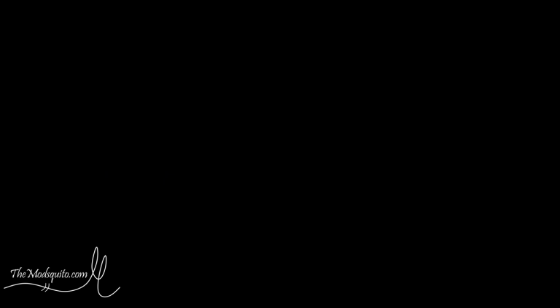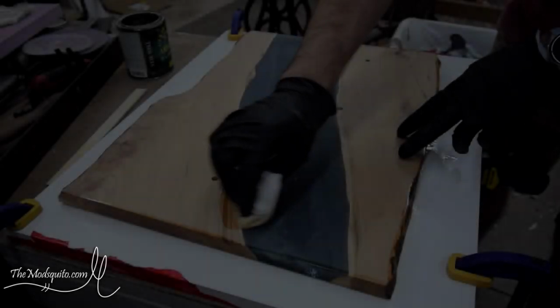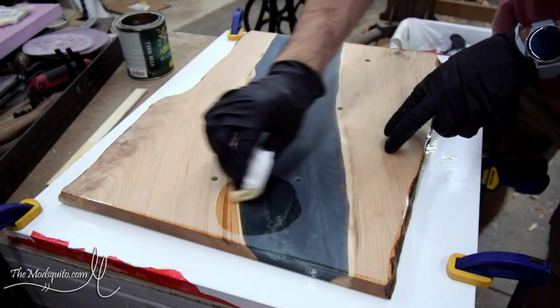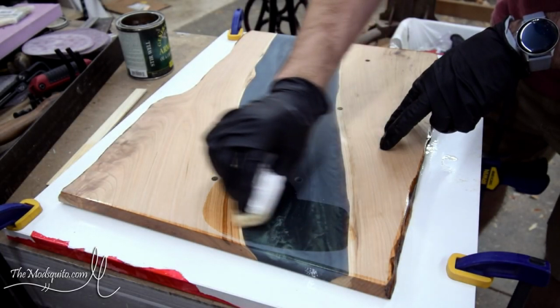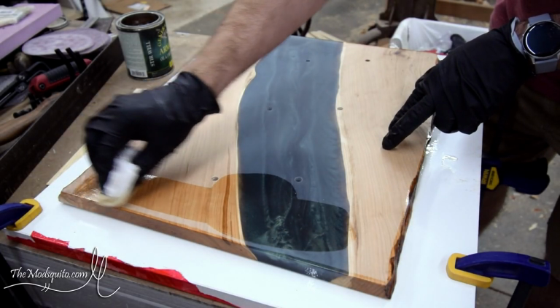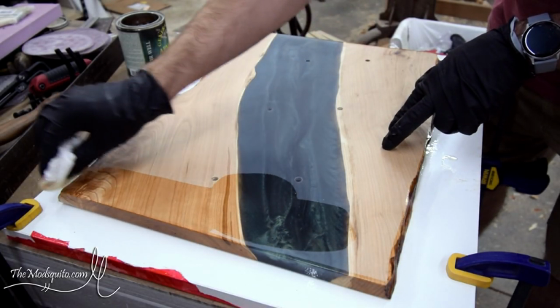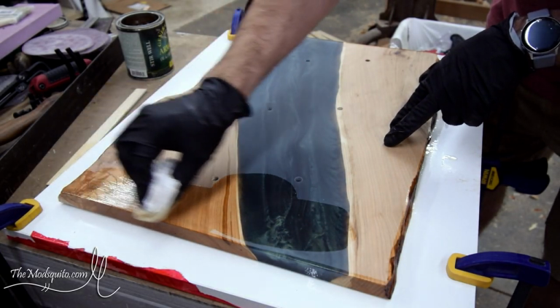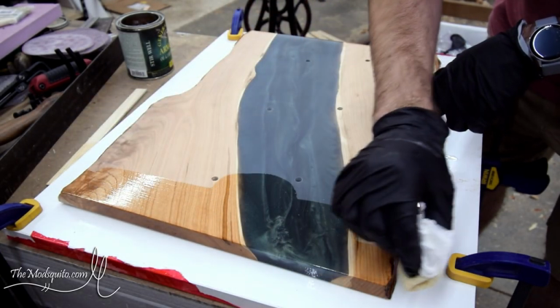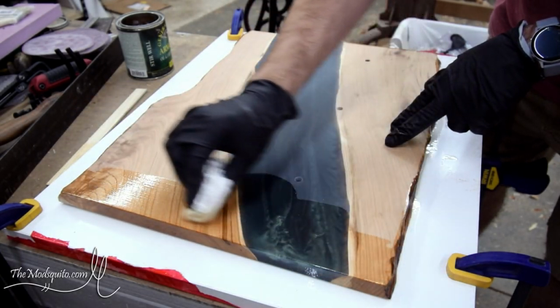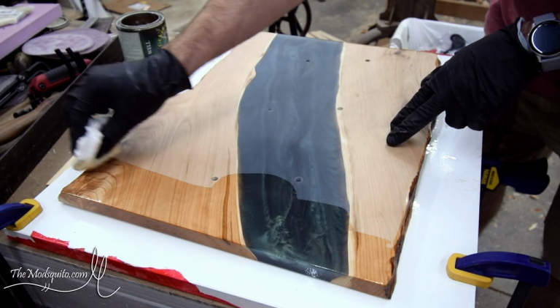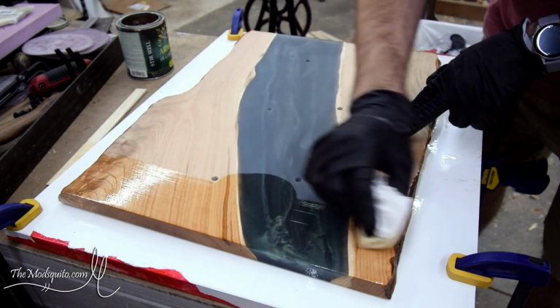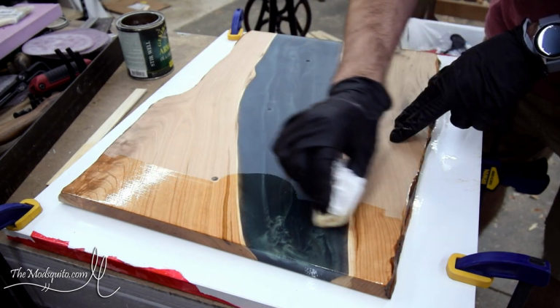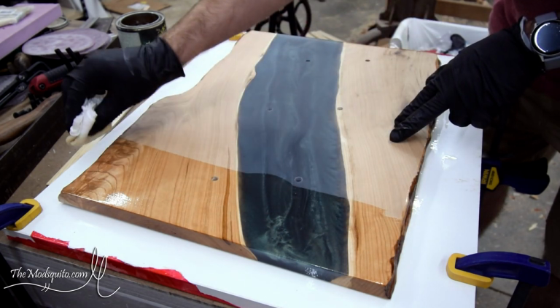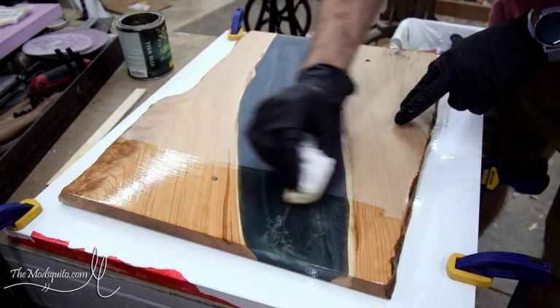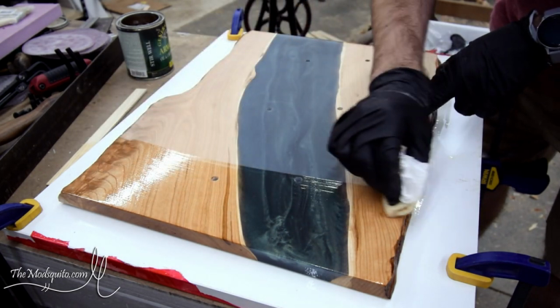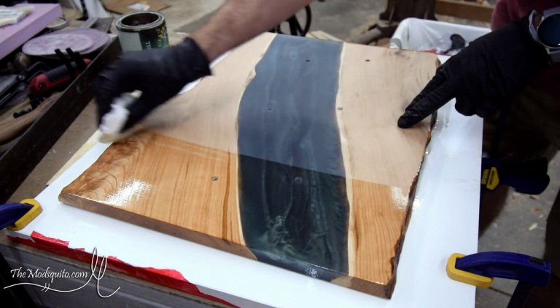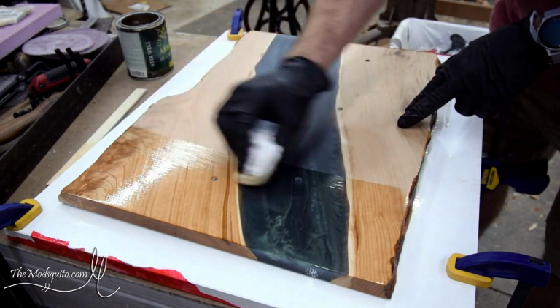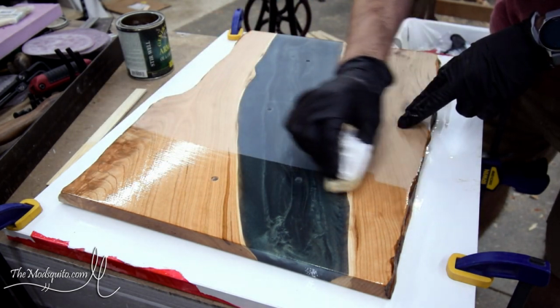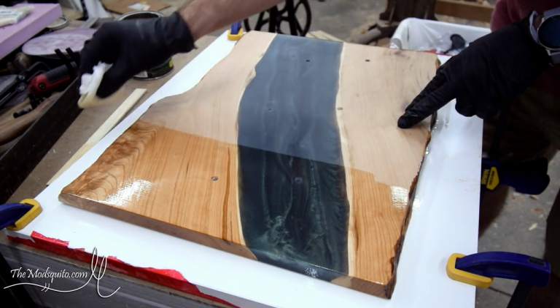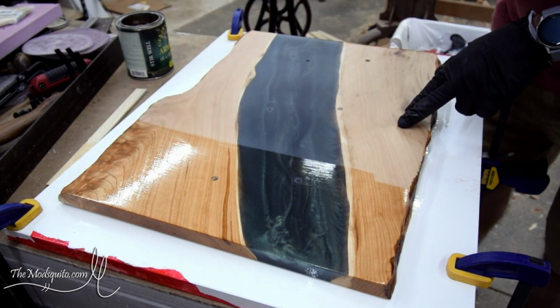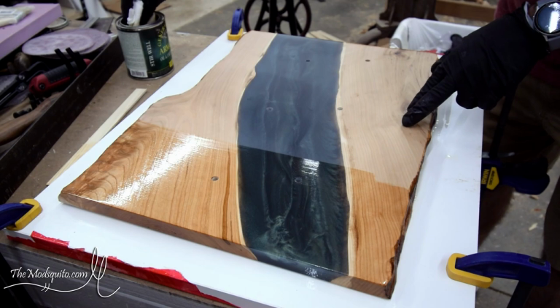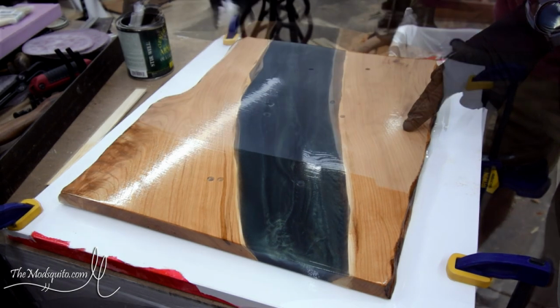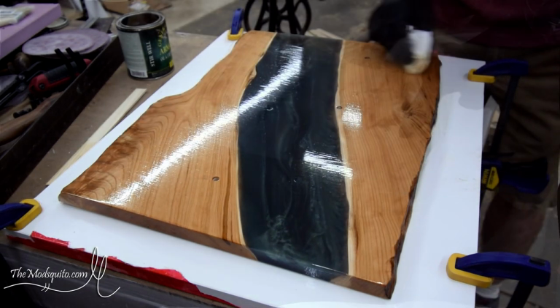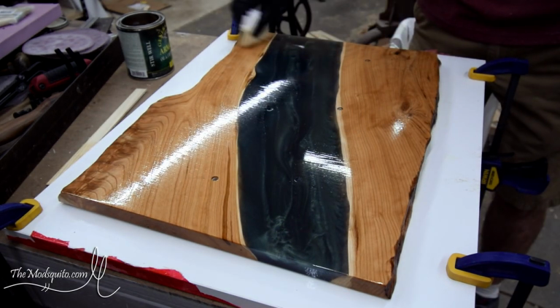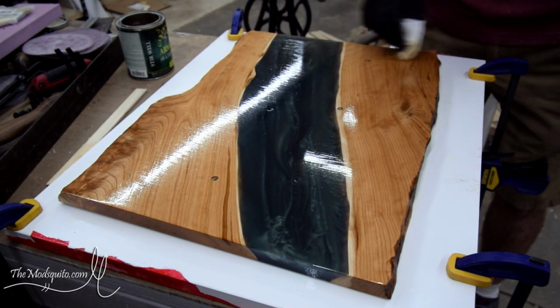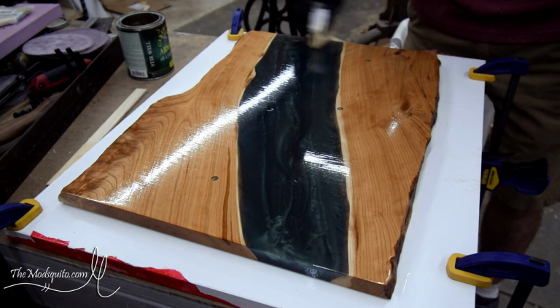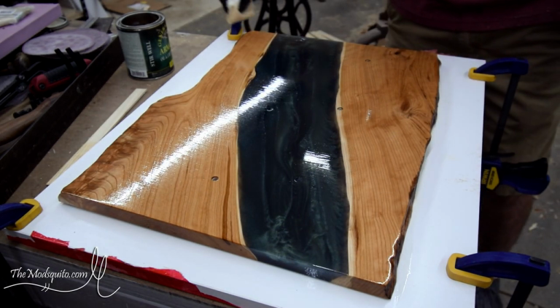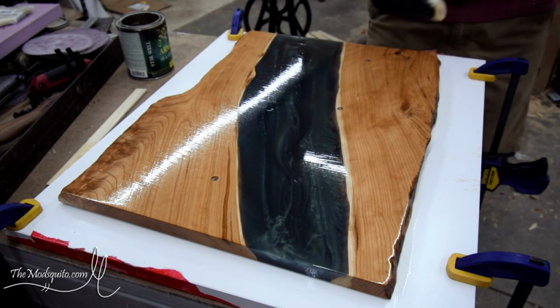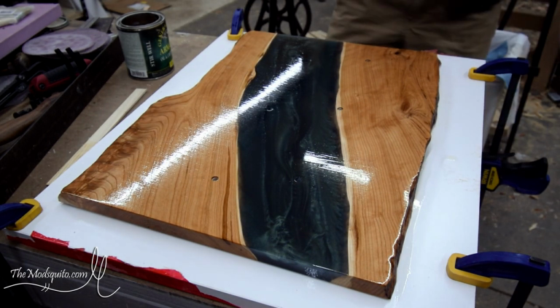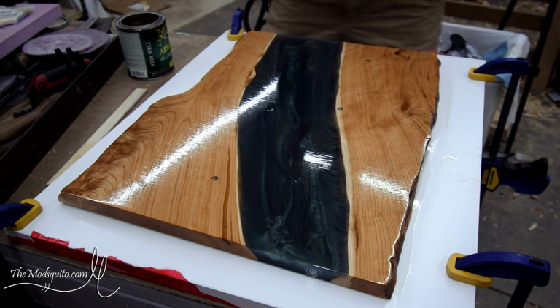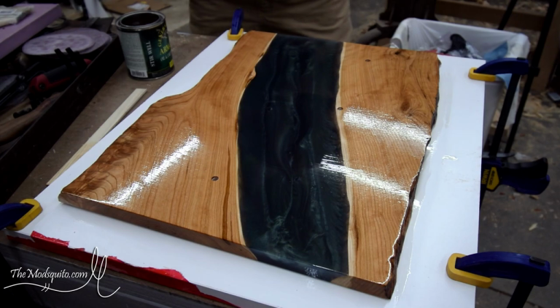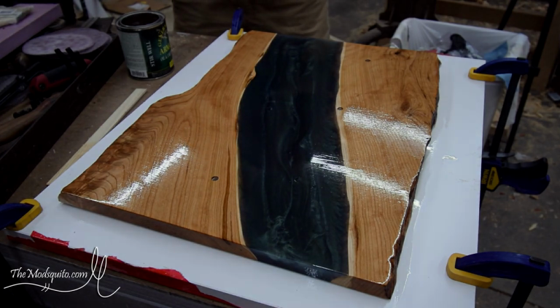Once that was done, I went and applied all the finish and that was where everything started to look pretty dang good. I really liked the color of the cherry — I usually like cherry. I liked the grain figure on the cherry and I thought that the finish made everything kind of work together really nice. I like the color combination.